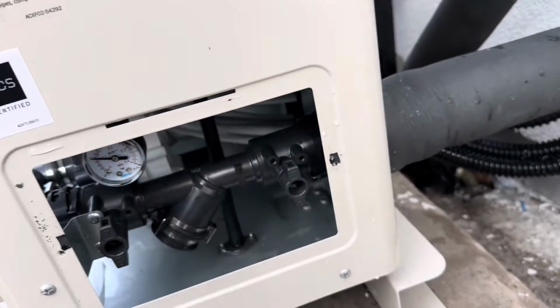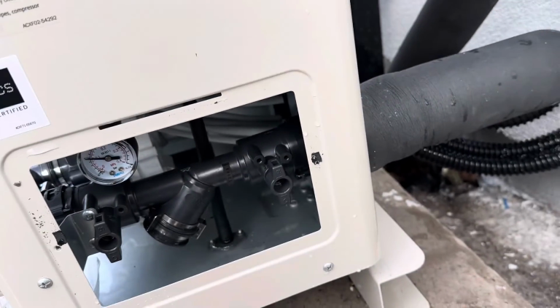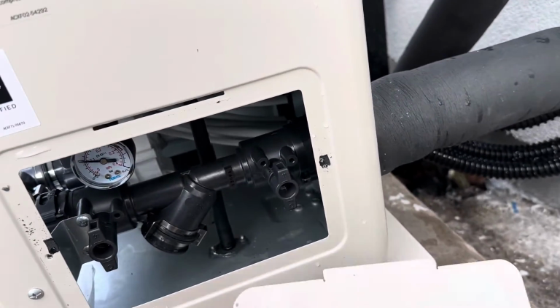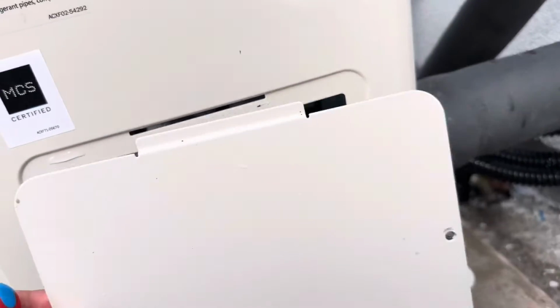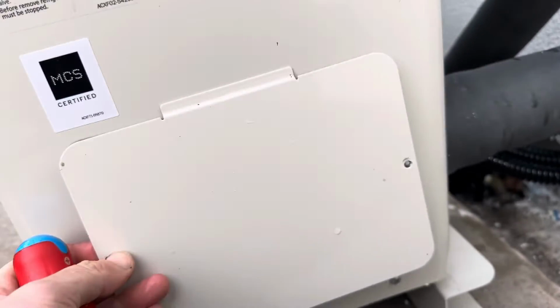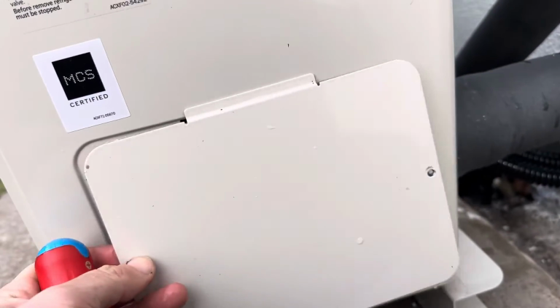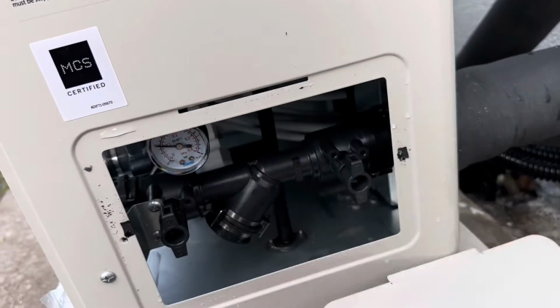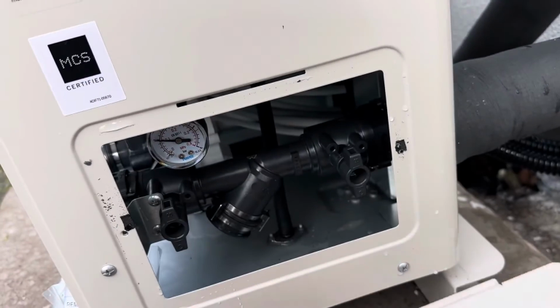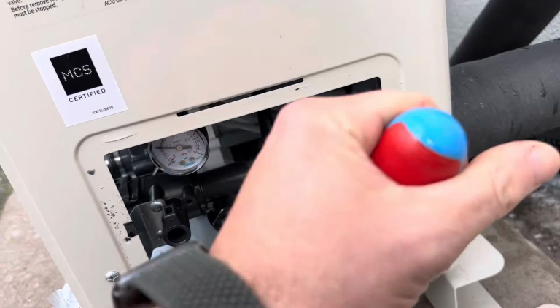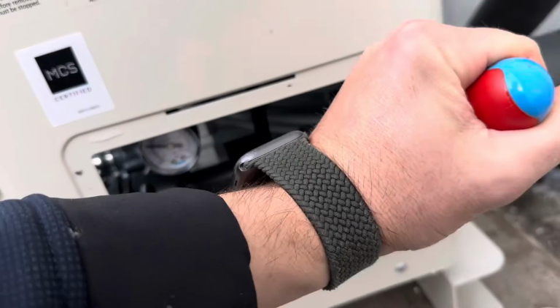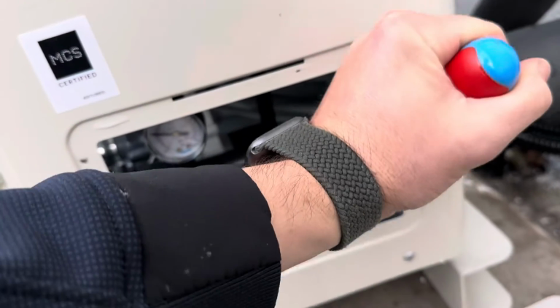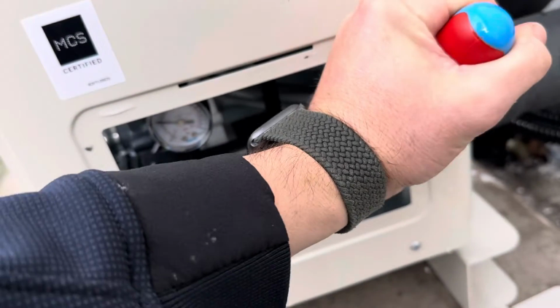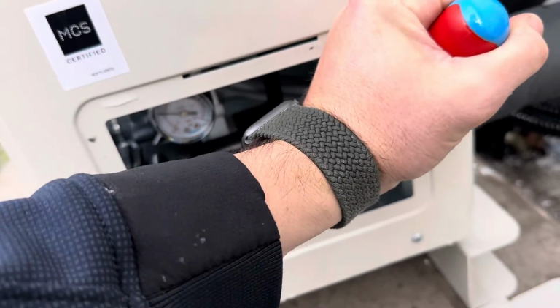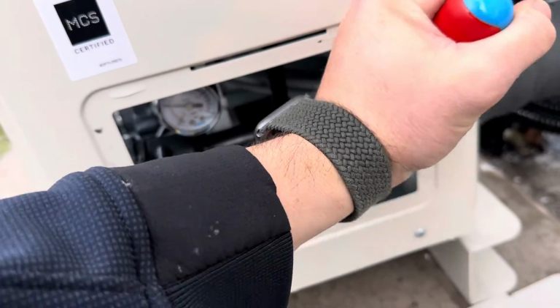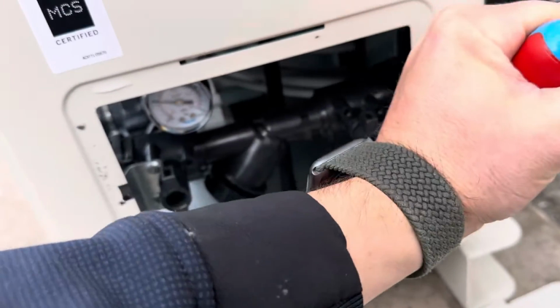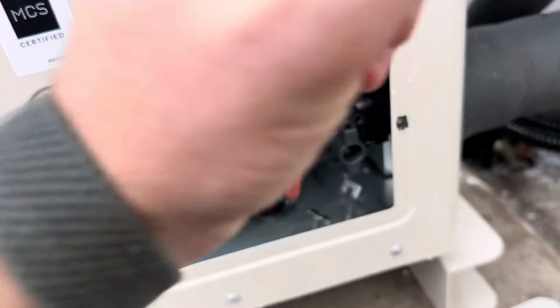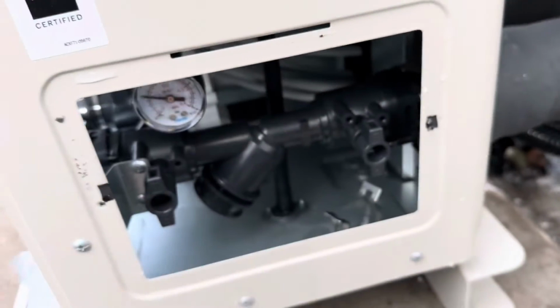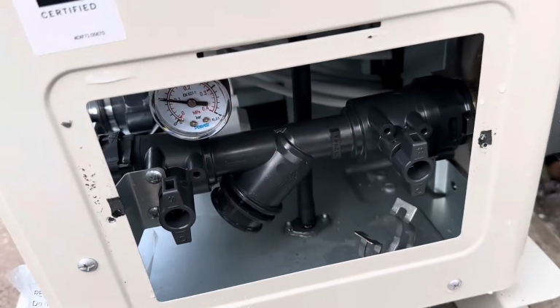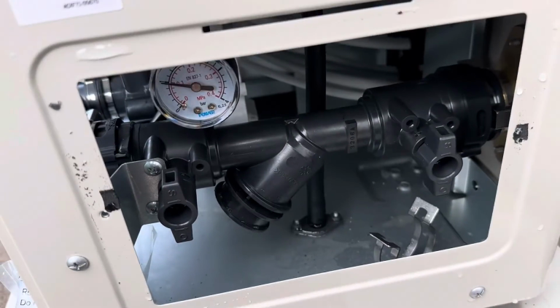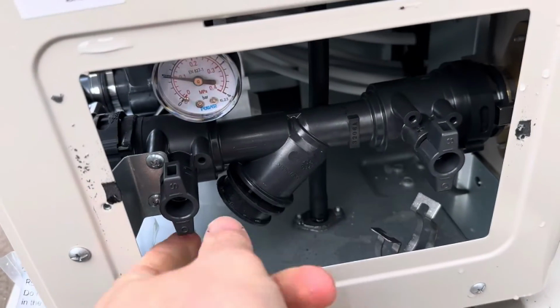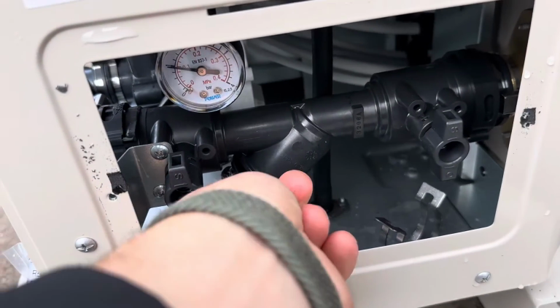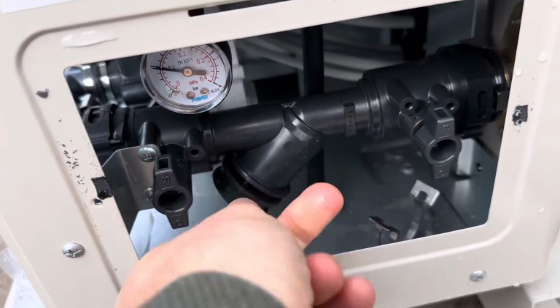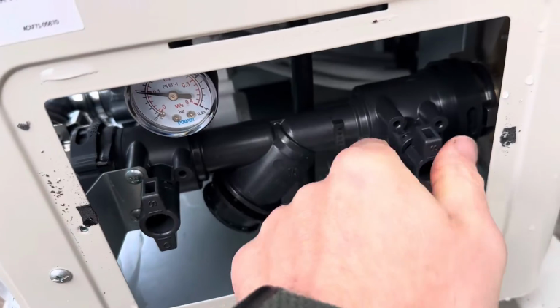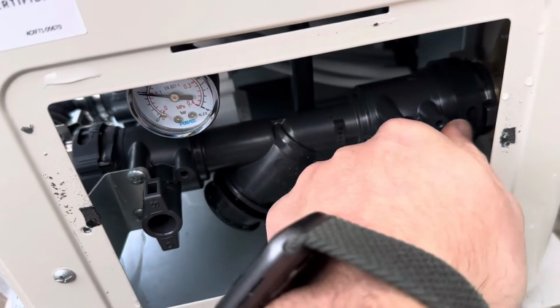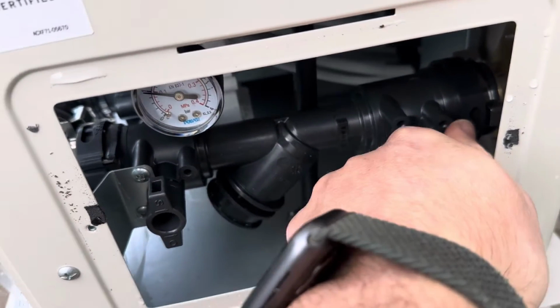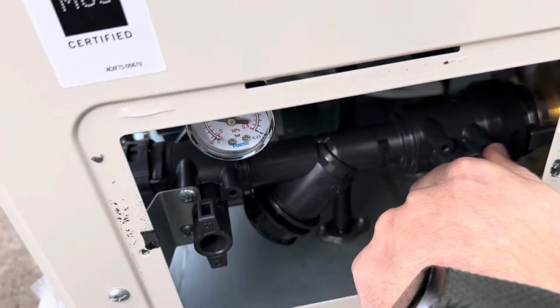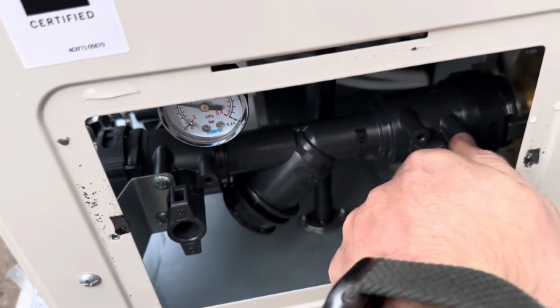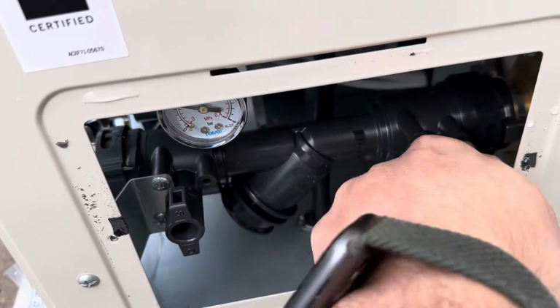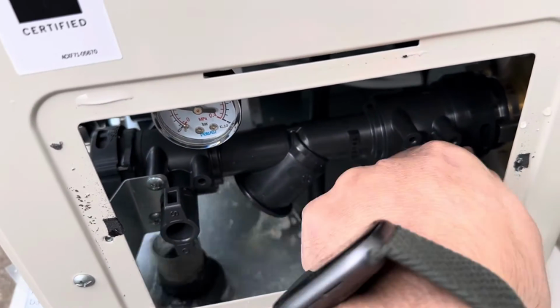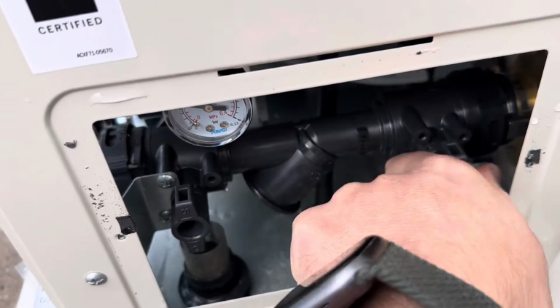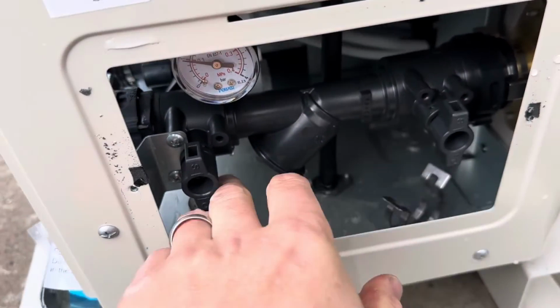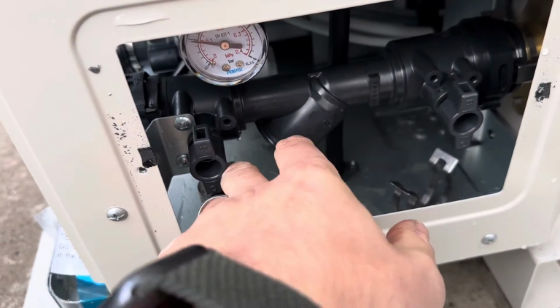You've removed the cover at that stage. Pop out the clip. If the filter struggles to come out, you can release a bit of water here and it'll push the filter out.